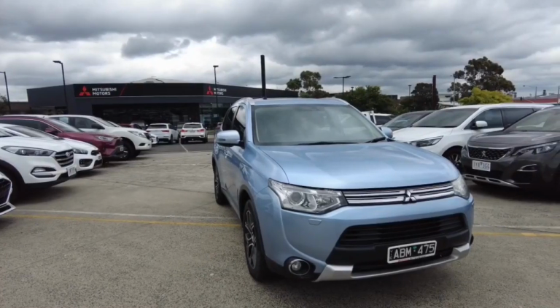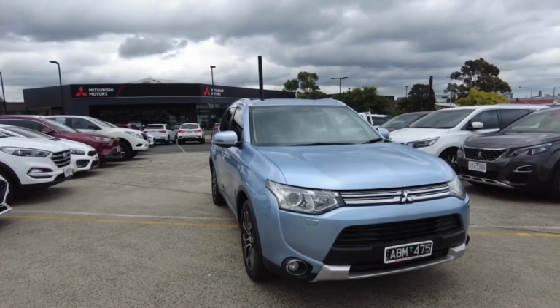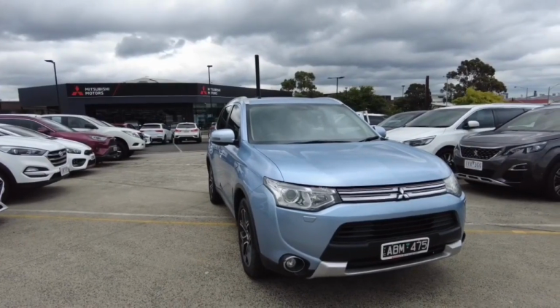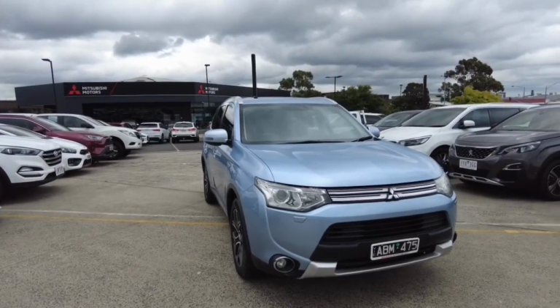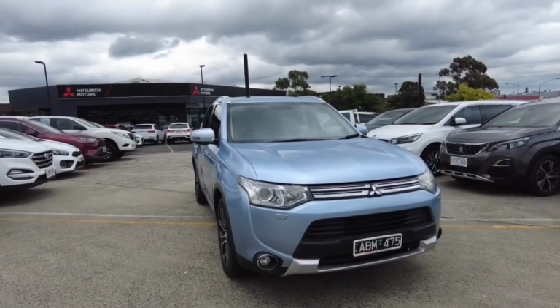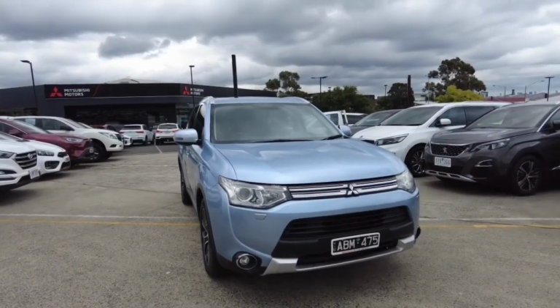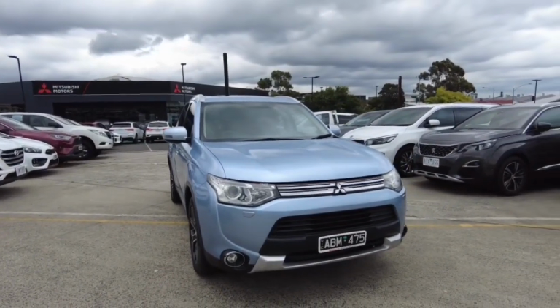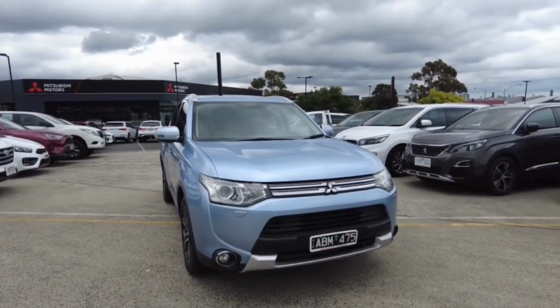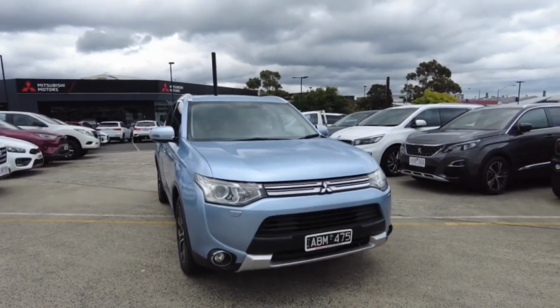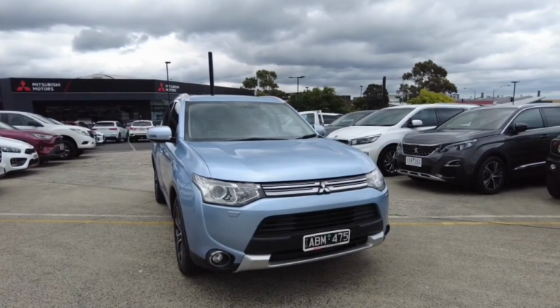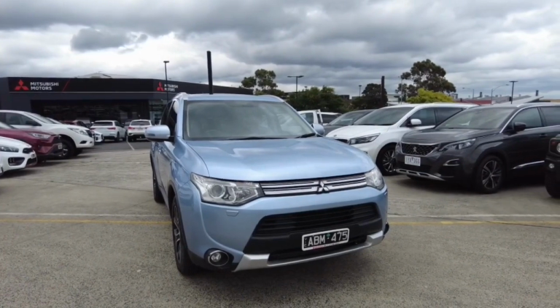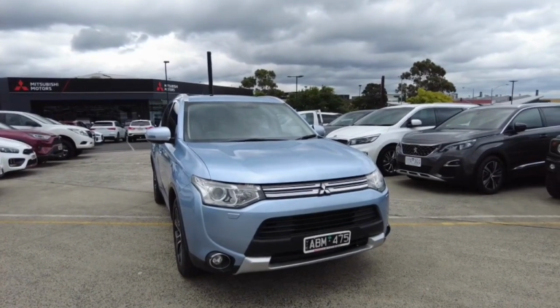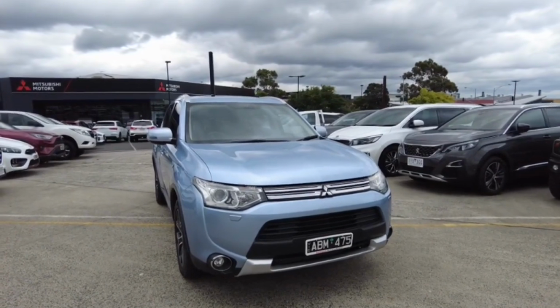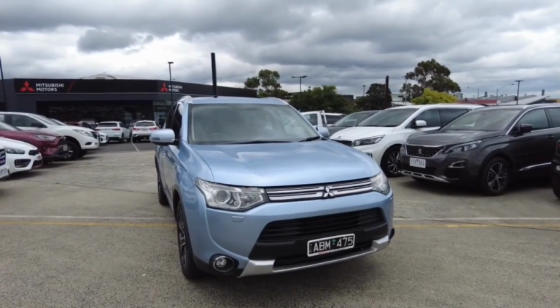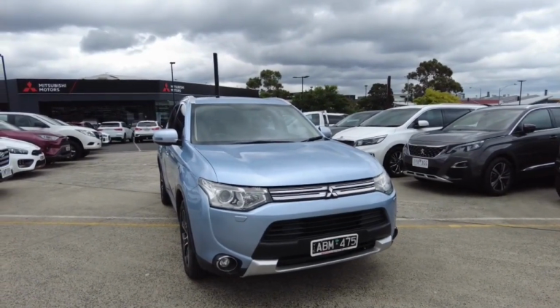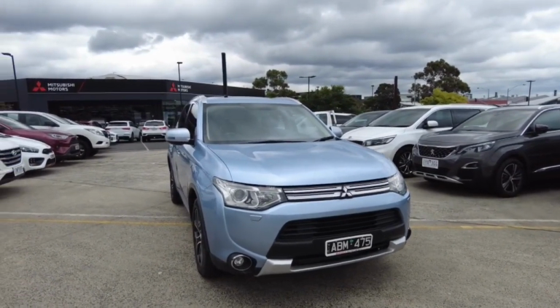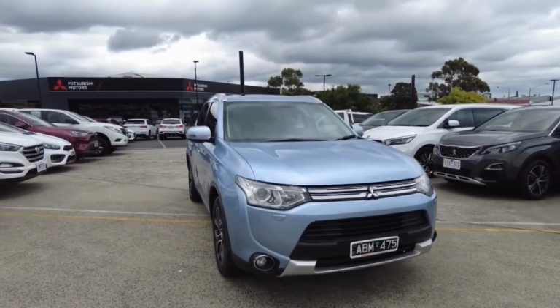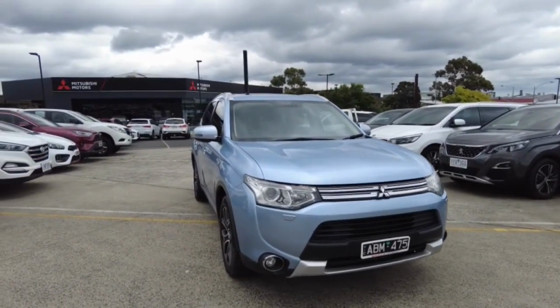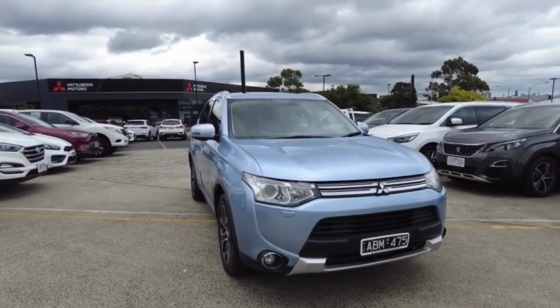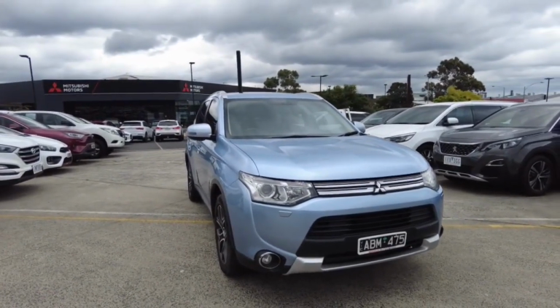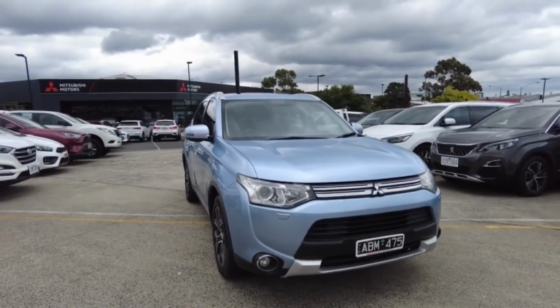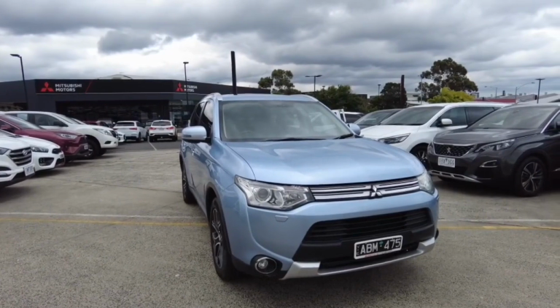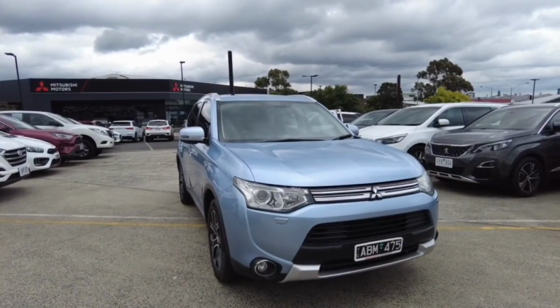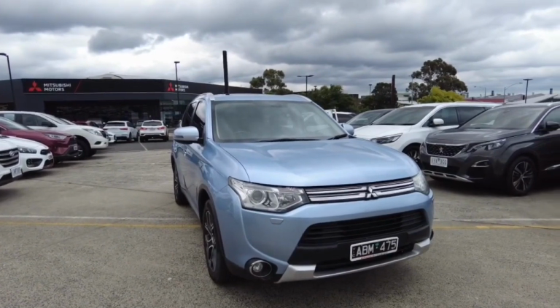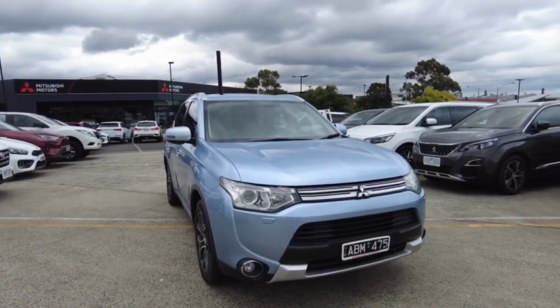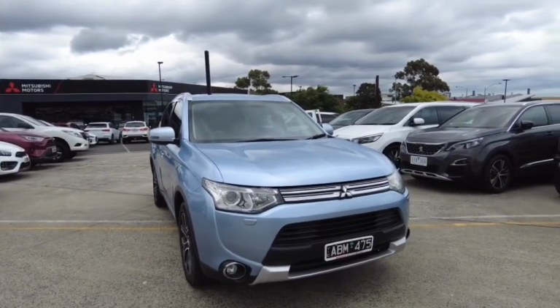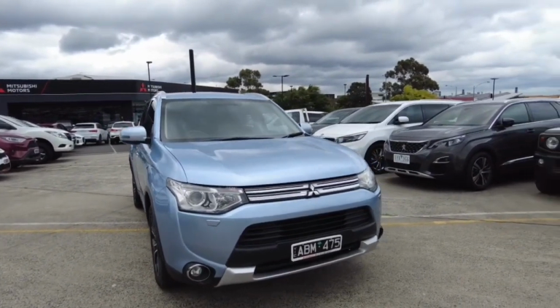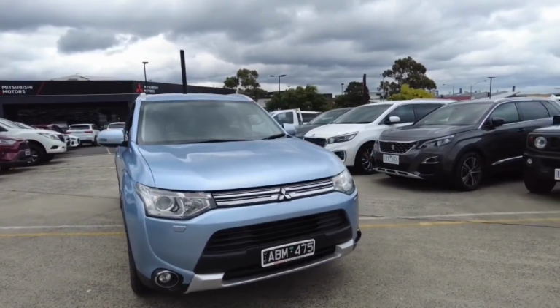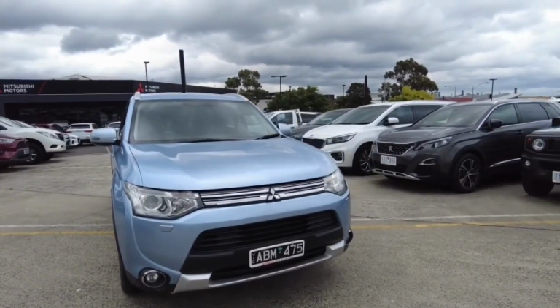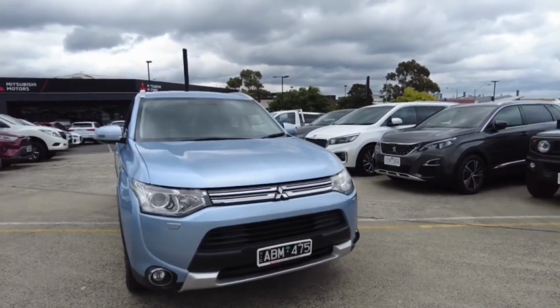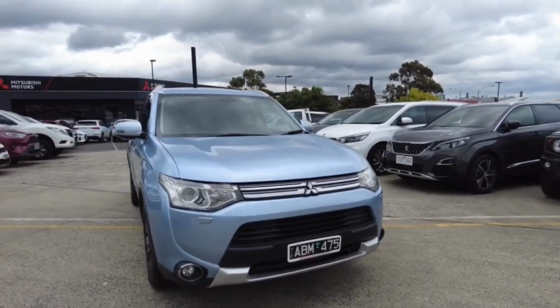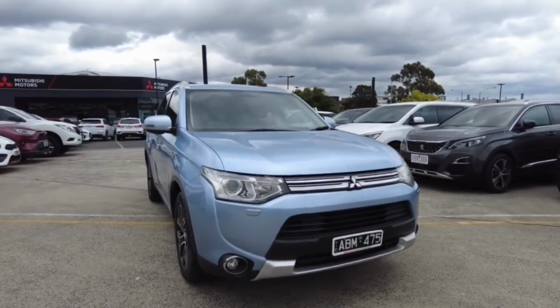Welcome to Berwick Mitsubishi. My name is Harrison and today I'll be going over this 2014 Mitsubishi Outlander for you. In this video we'll go through the interior and the exterior of the car and I'll also tell you a few features about it. We'll start off by doing a walk around the vehicle.